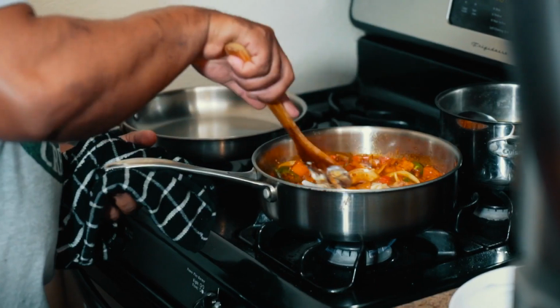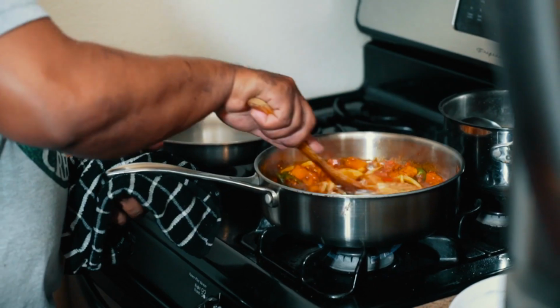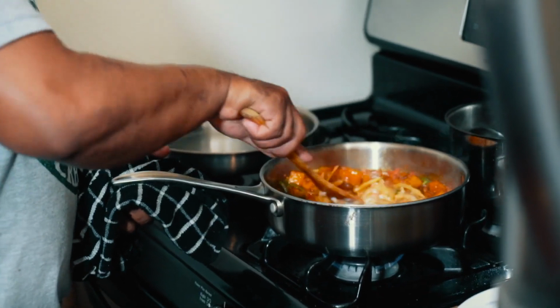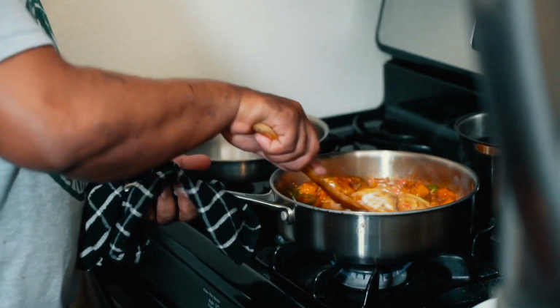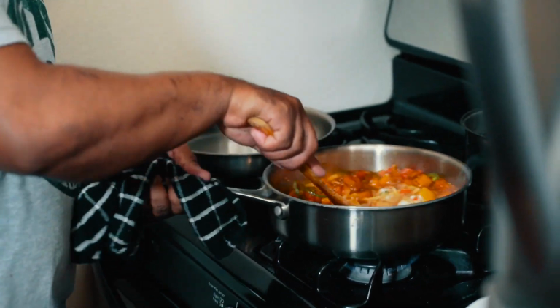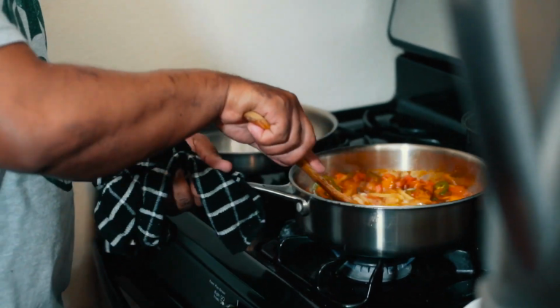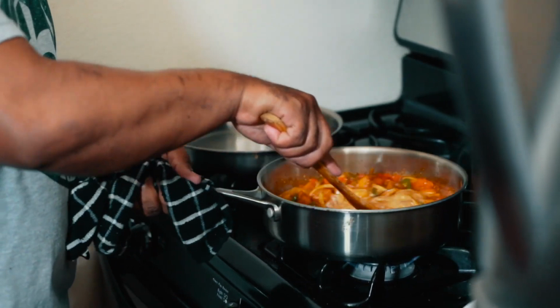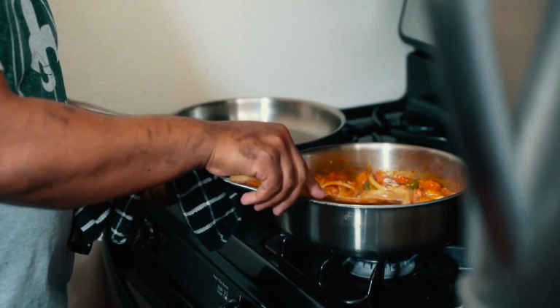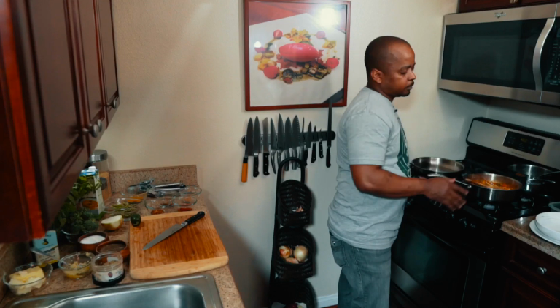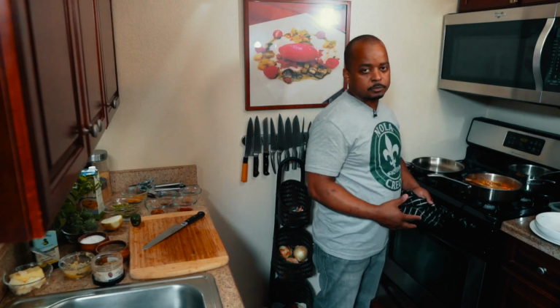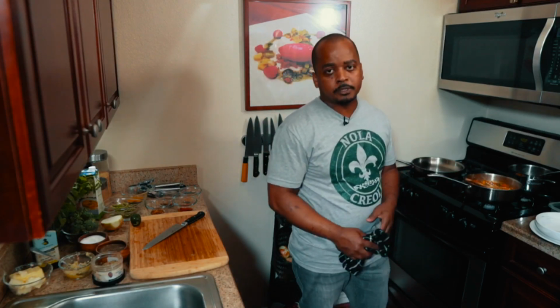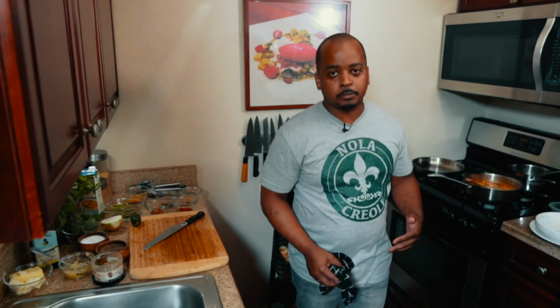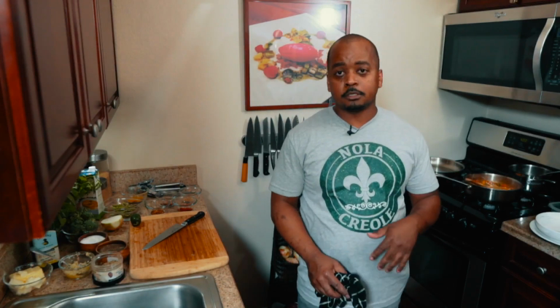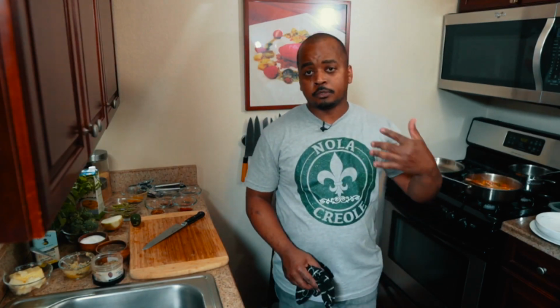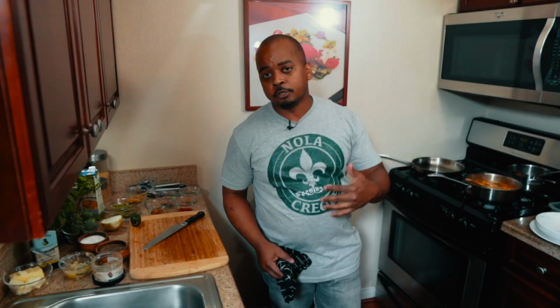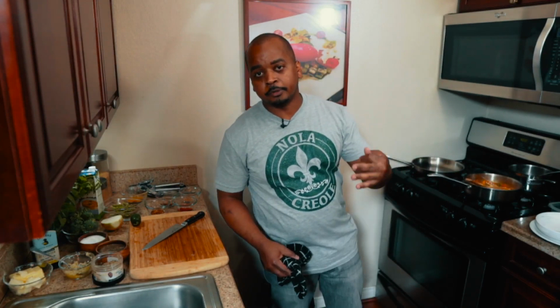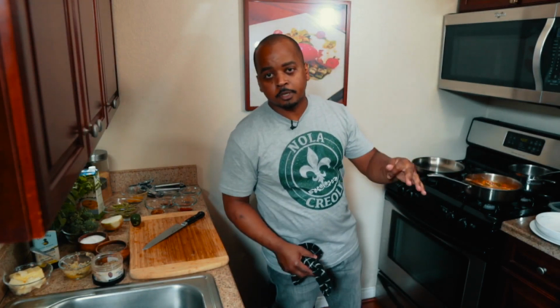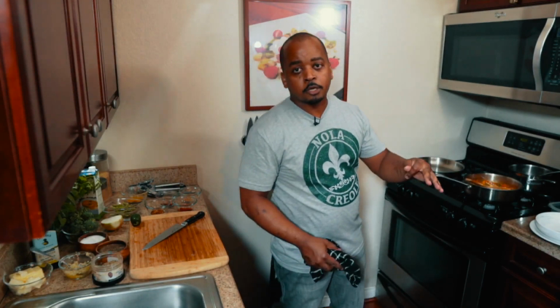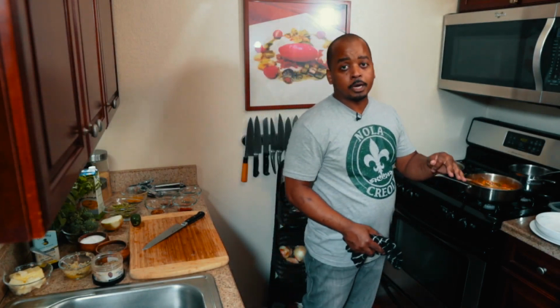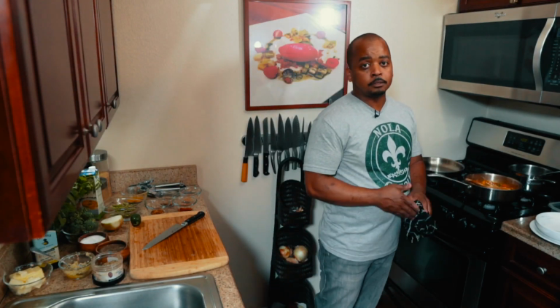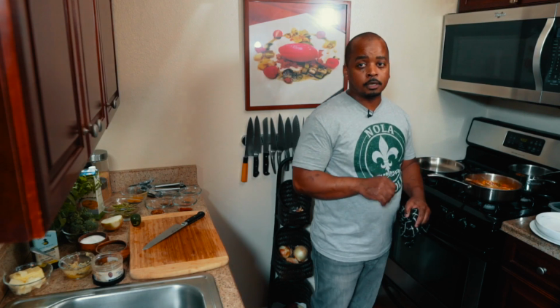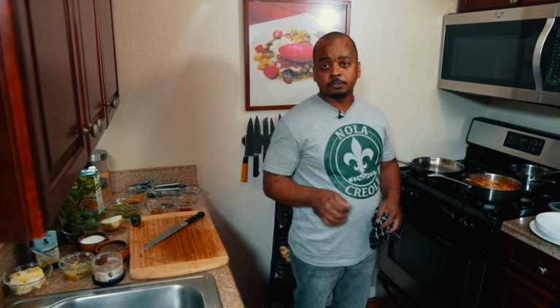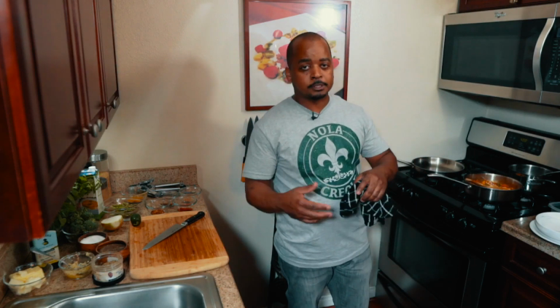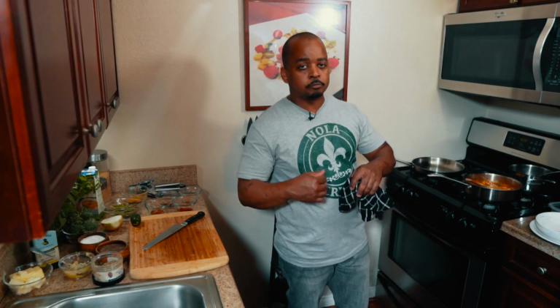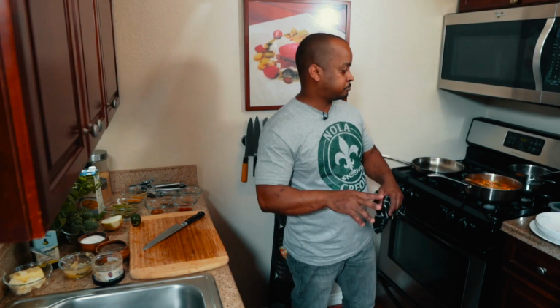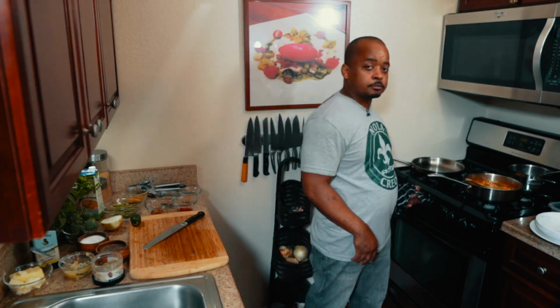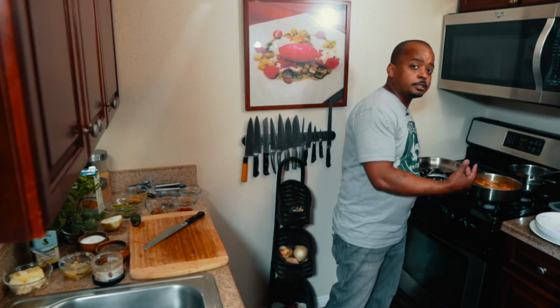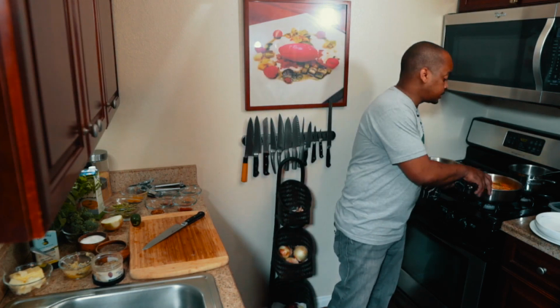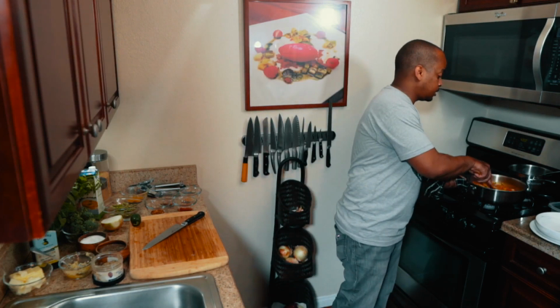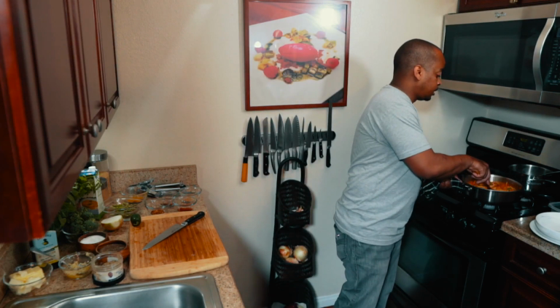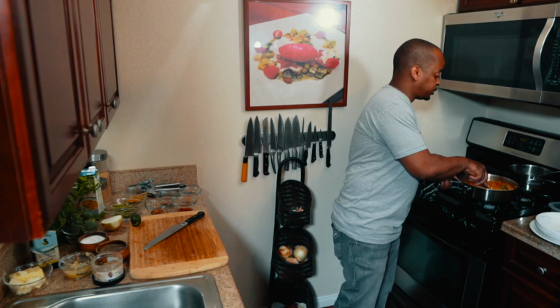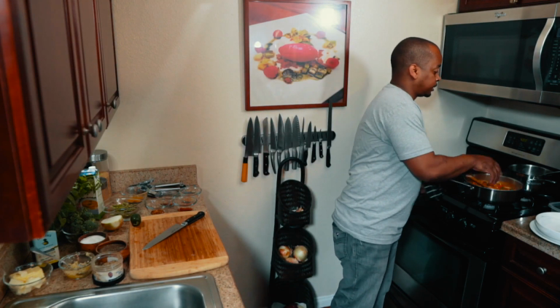We're just going to fold this in and cook it for a good 15 to 20 minutes. Then we just add asparagus, broccolini, and some fresh cilantro and mint. Check your seasonings and you should be ready to go.